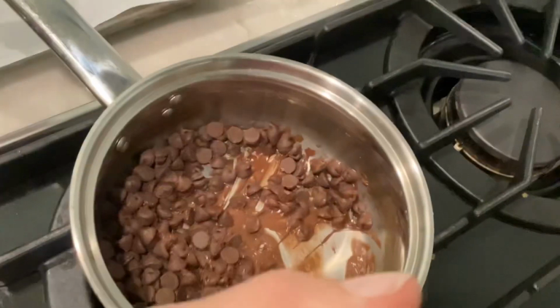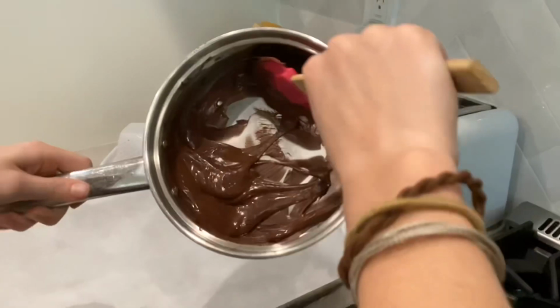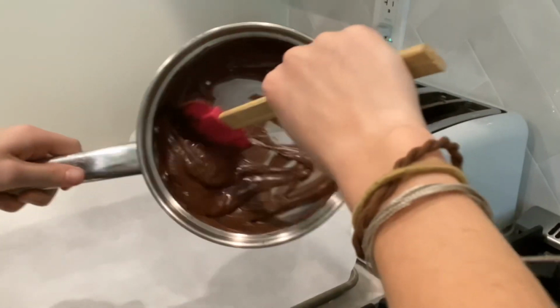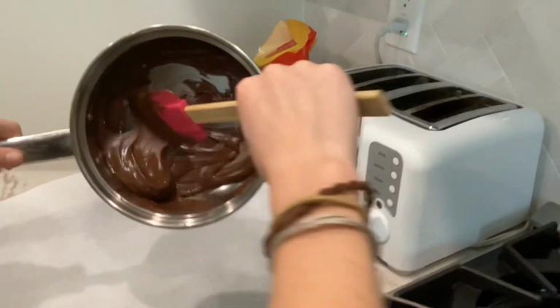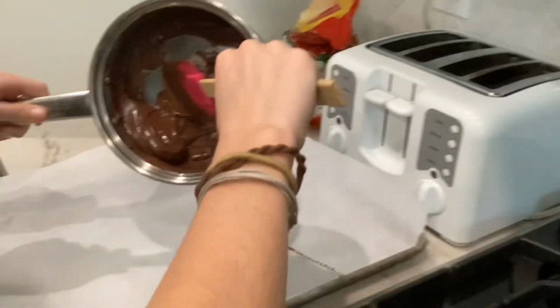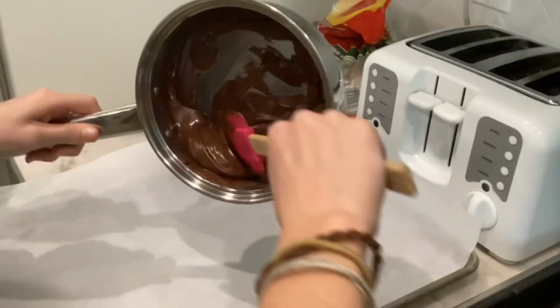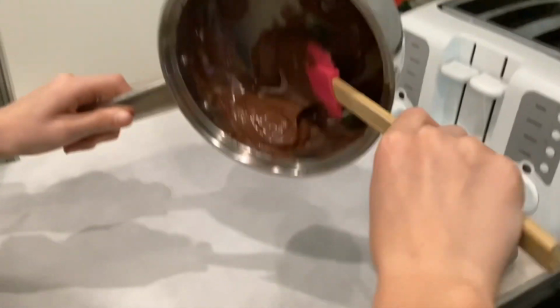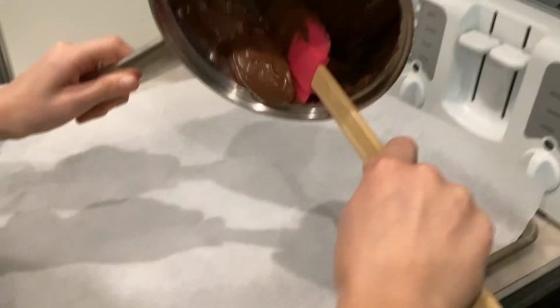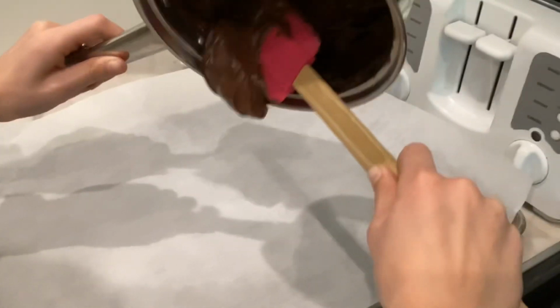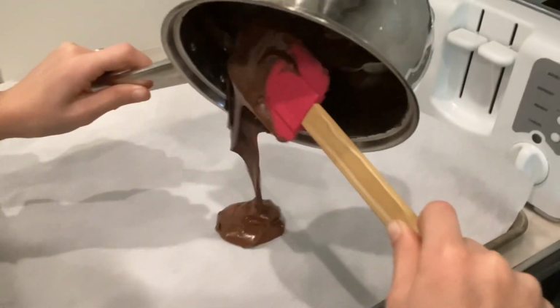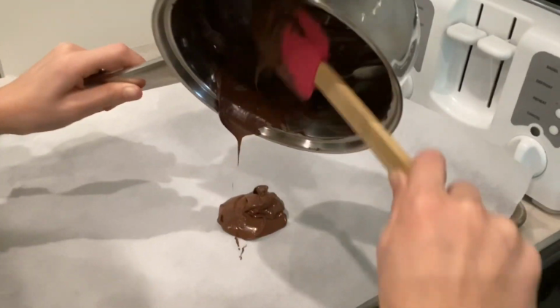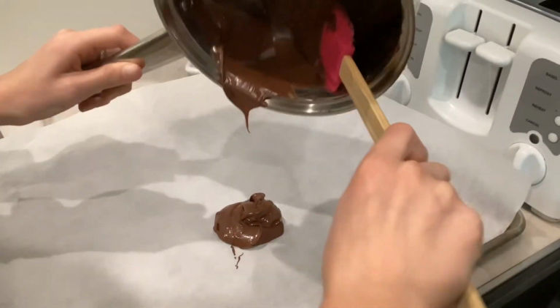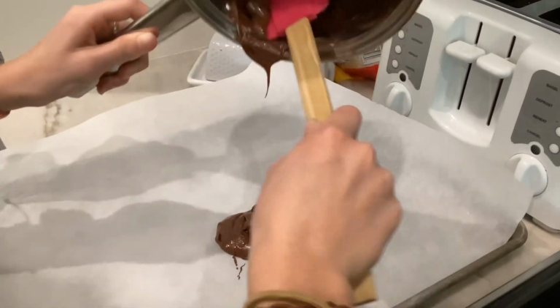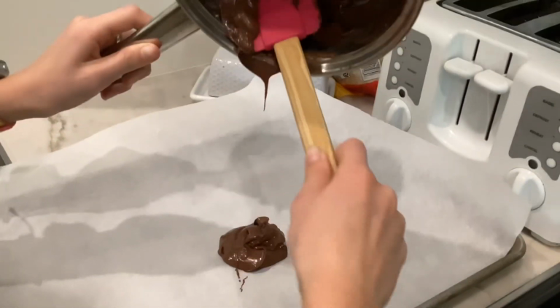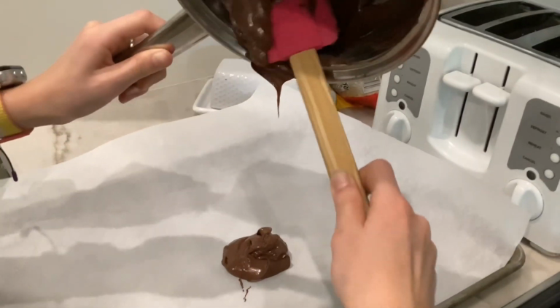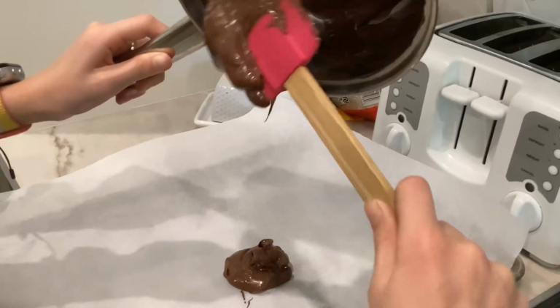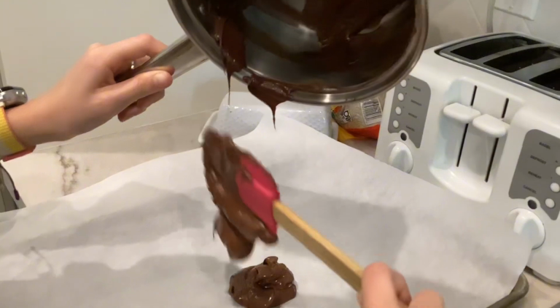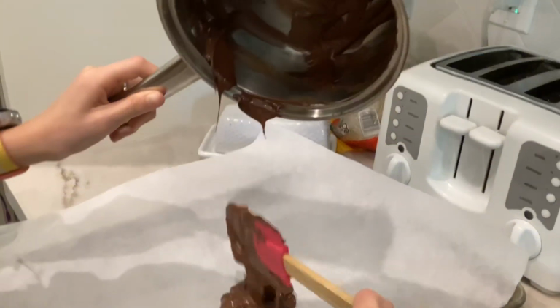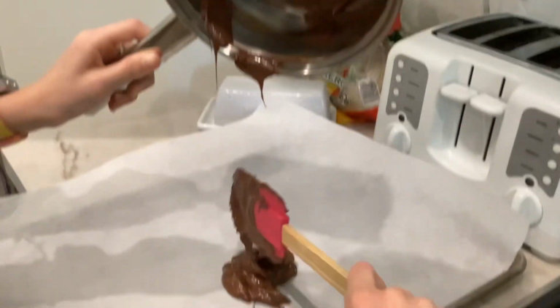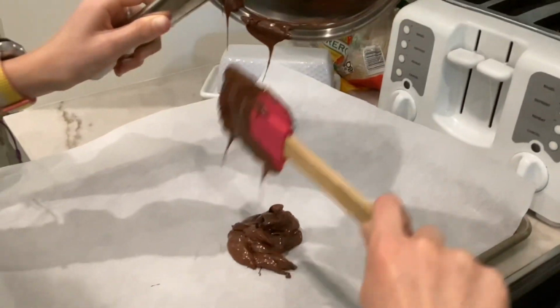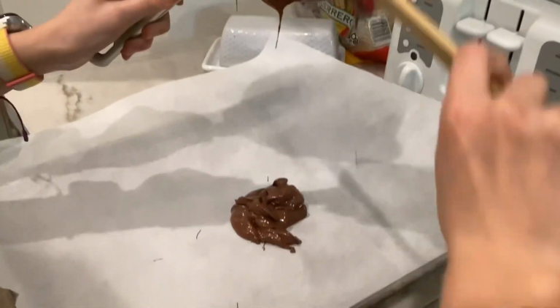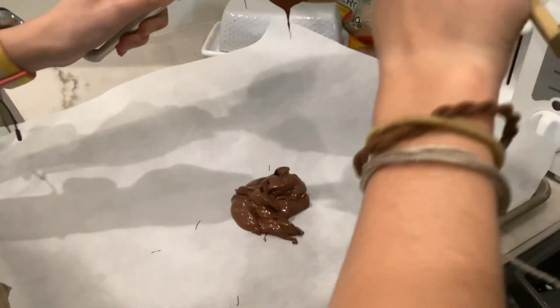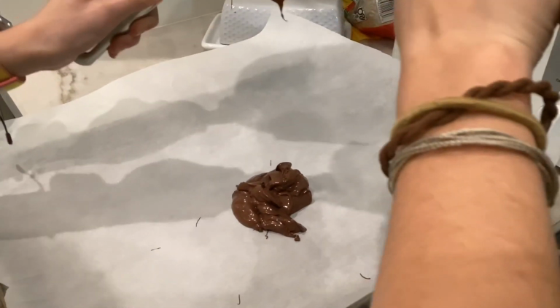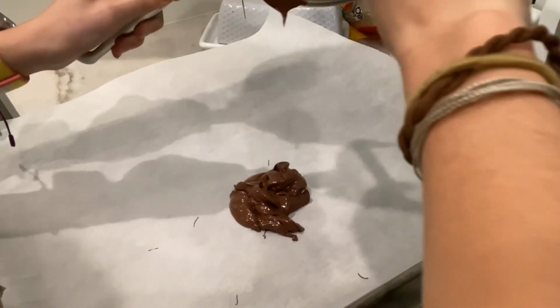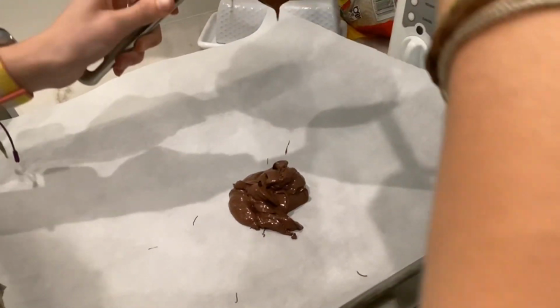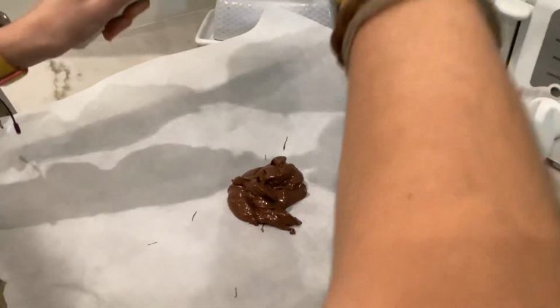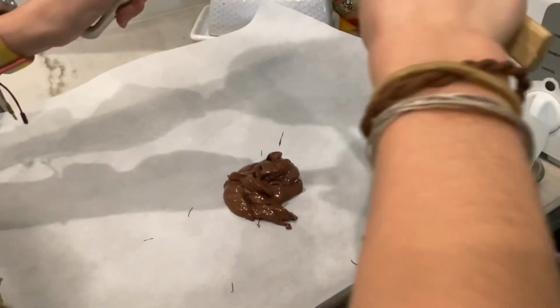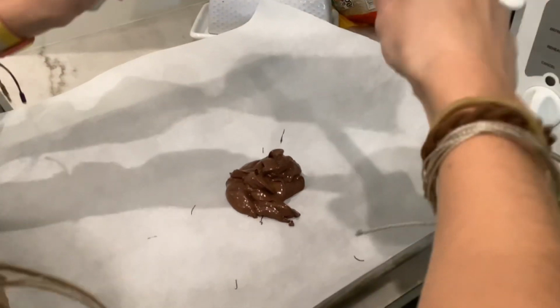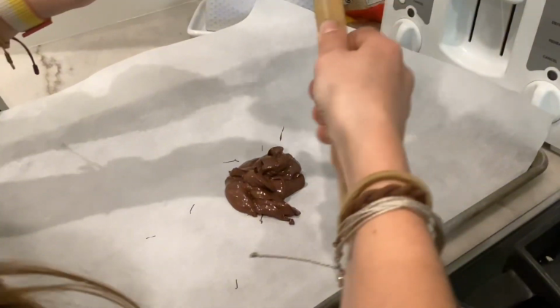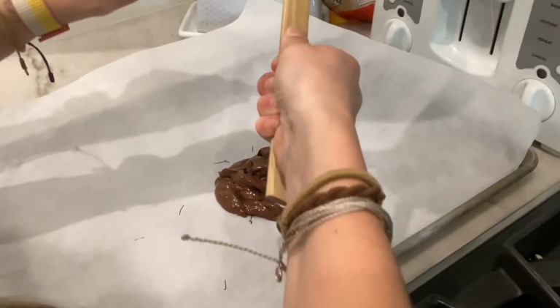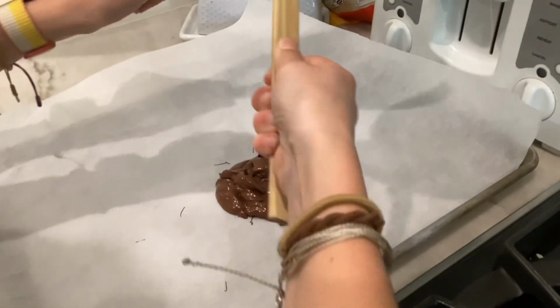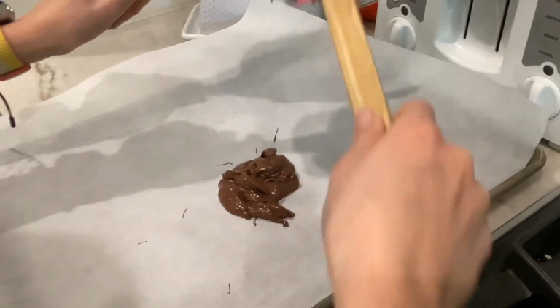It should look like this. Mmm, so good. Just like me, I'm so bougie.